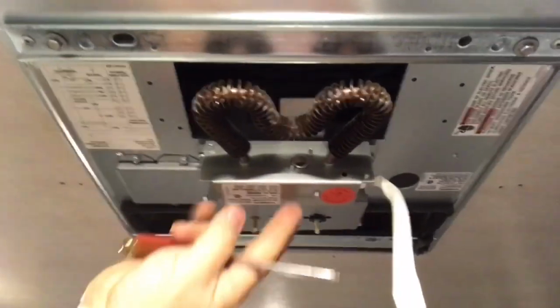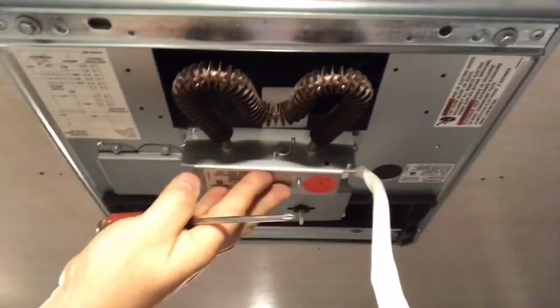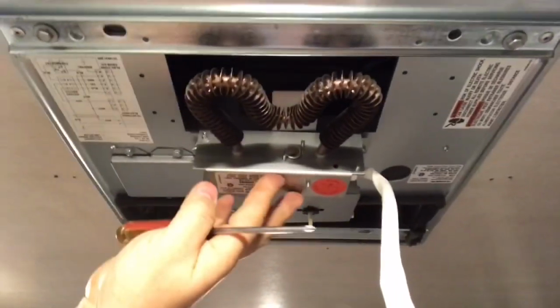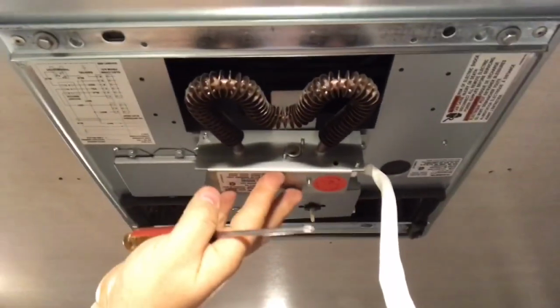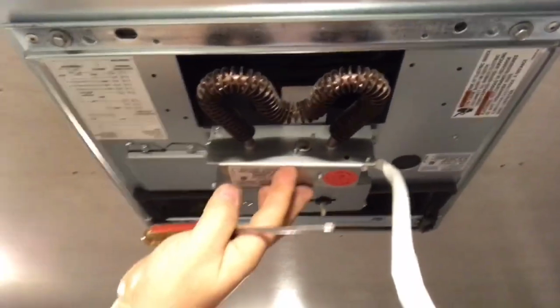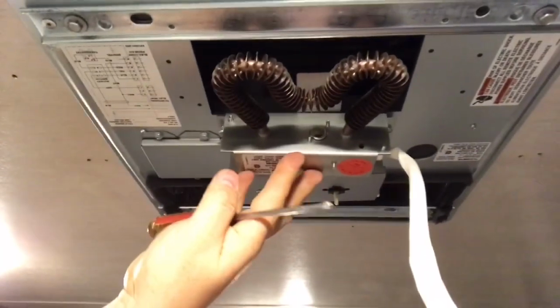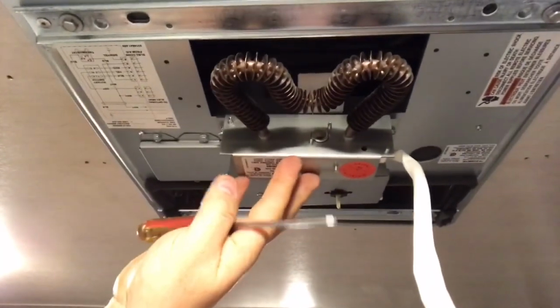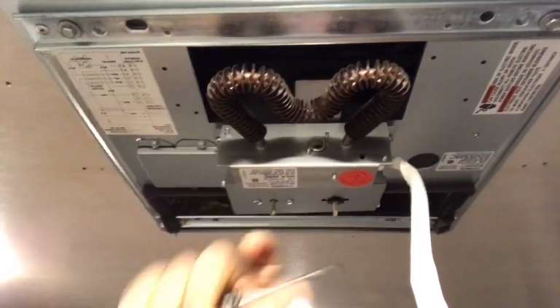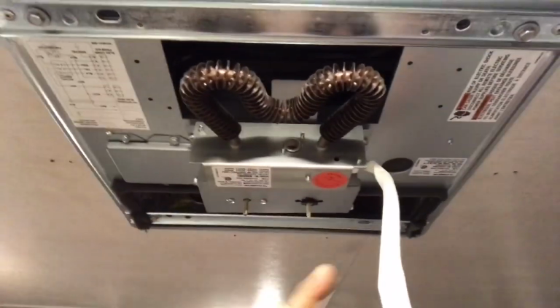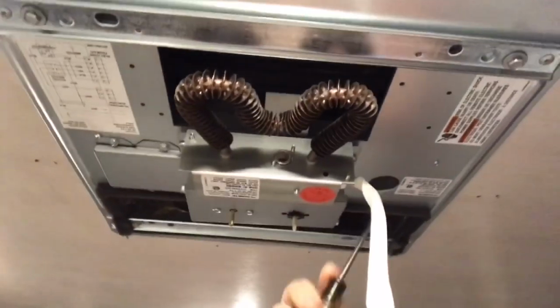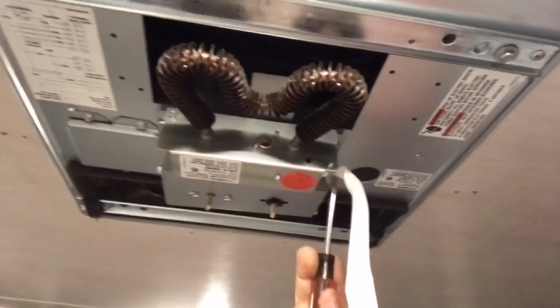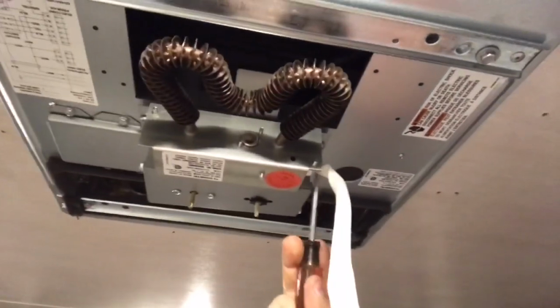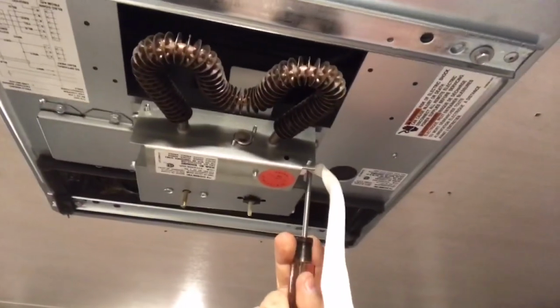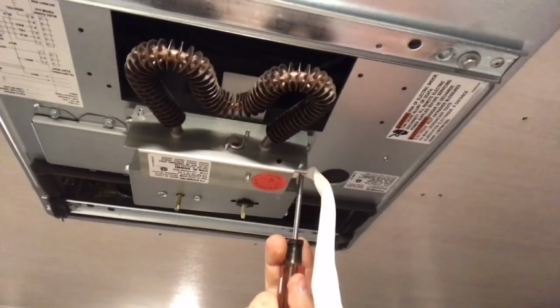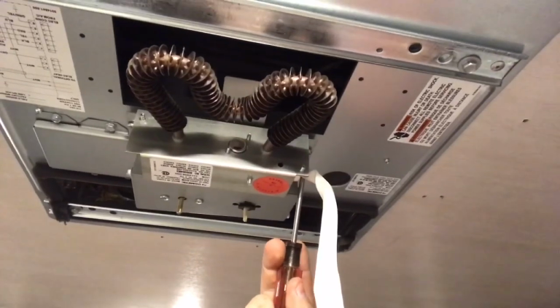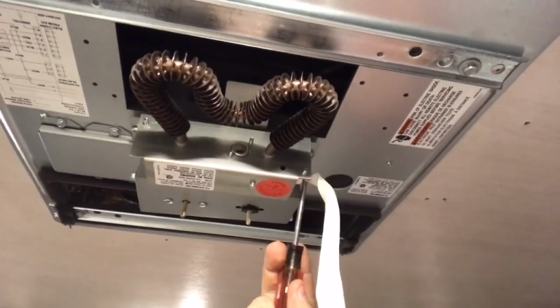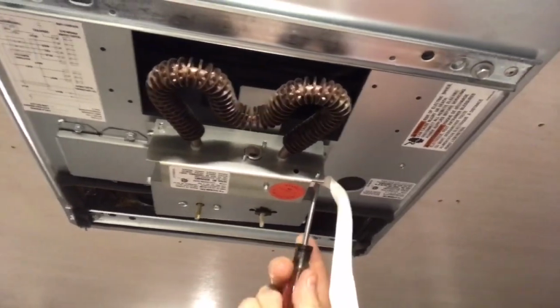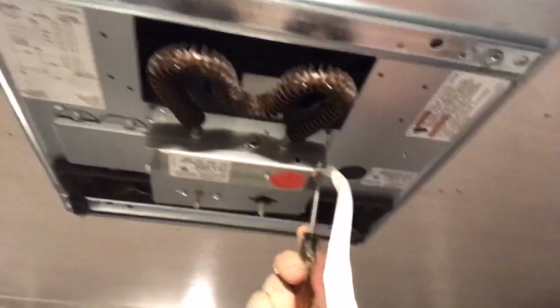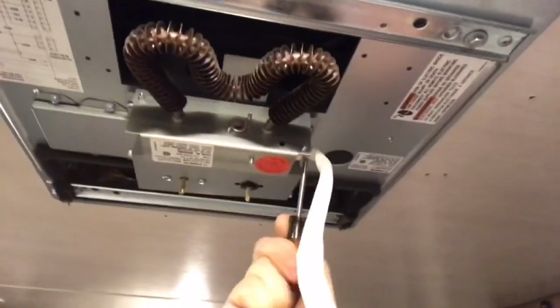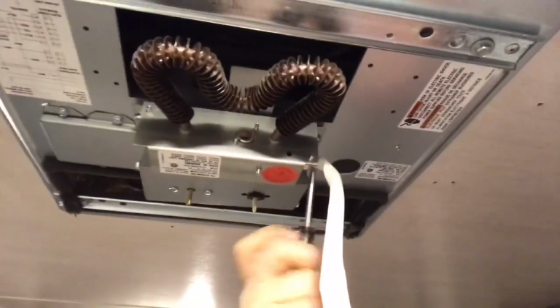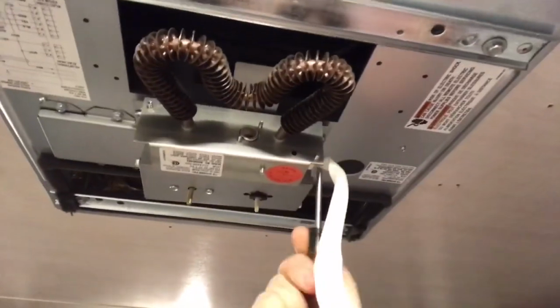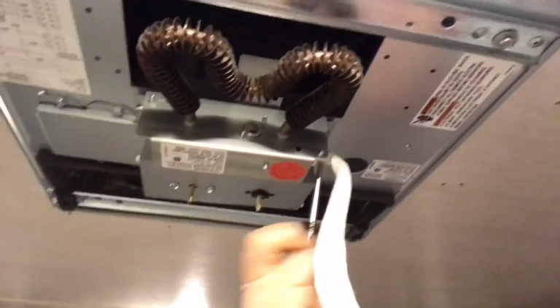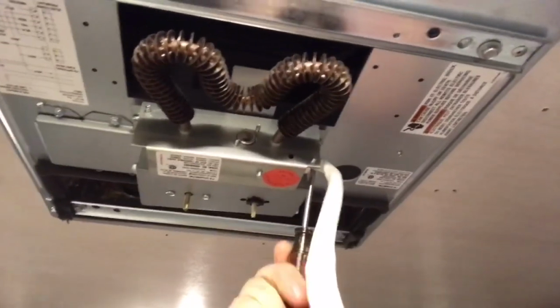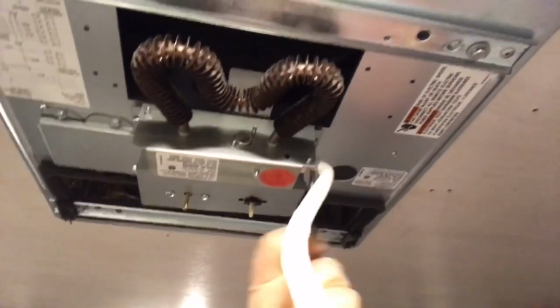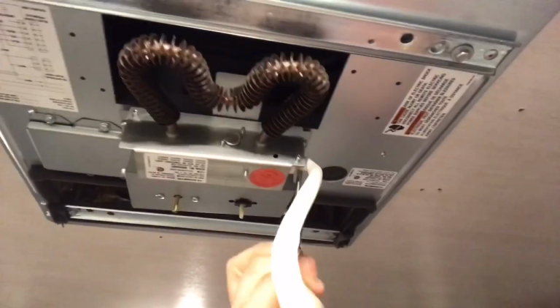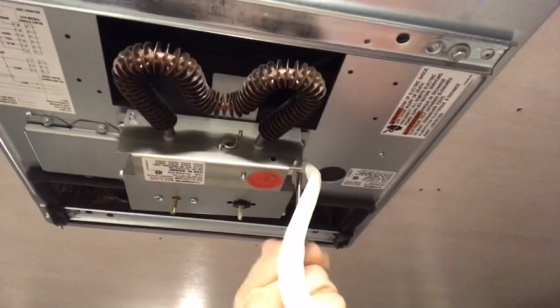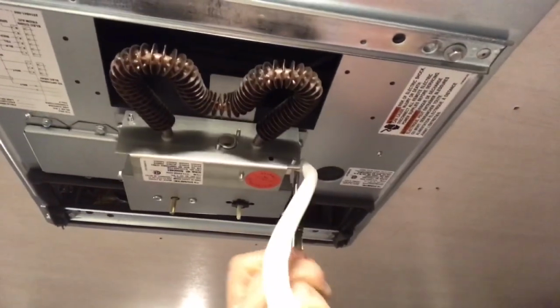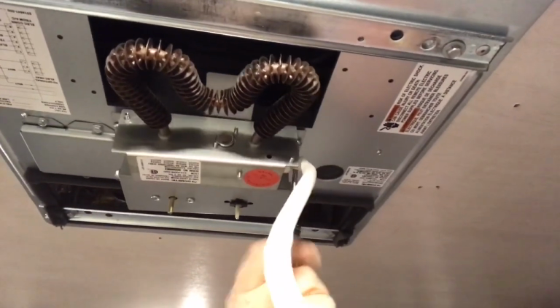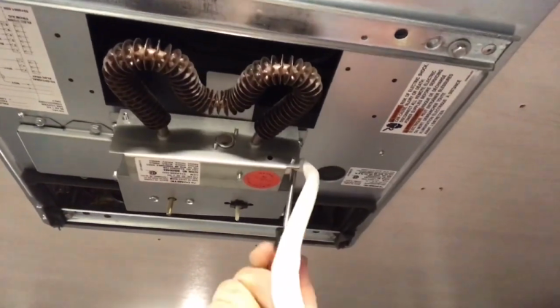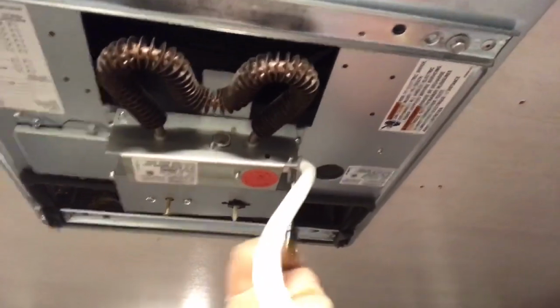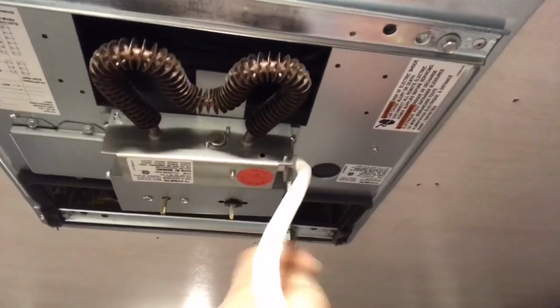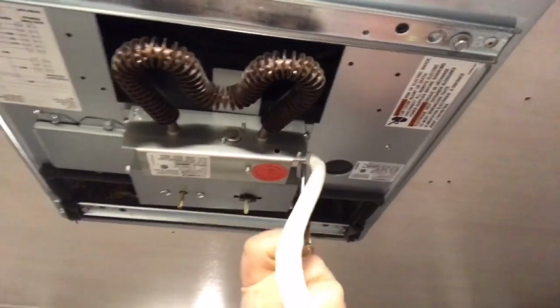Looking at this, here is where the unit is going to install right in here. You screw these two screws in — the holes are already pre-drilled for this, so it goes in pretty easily.